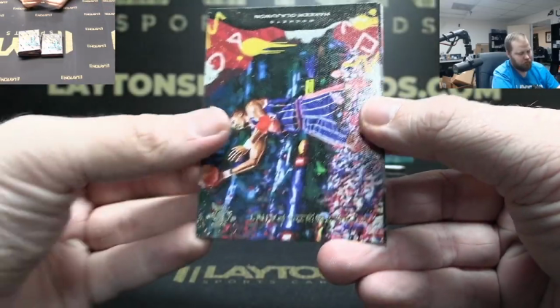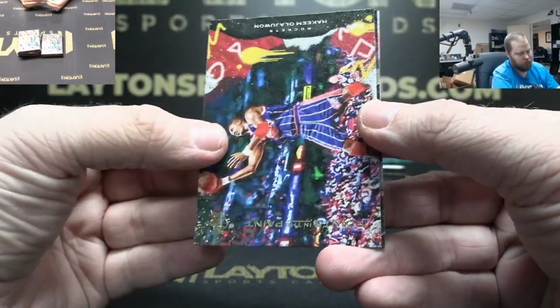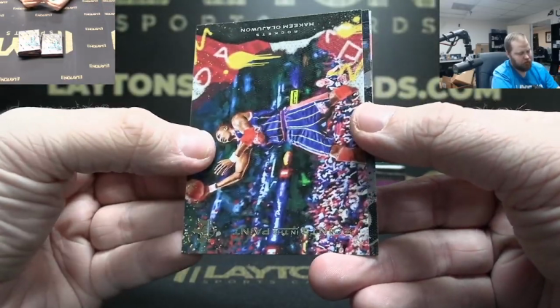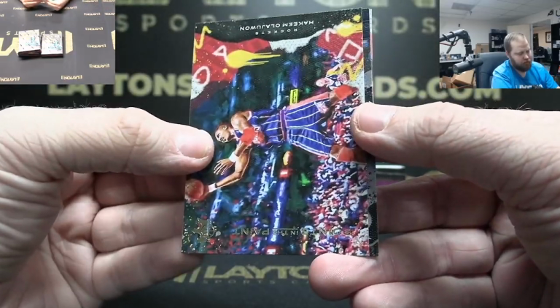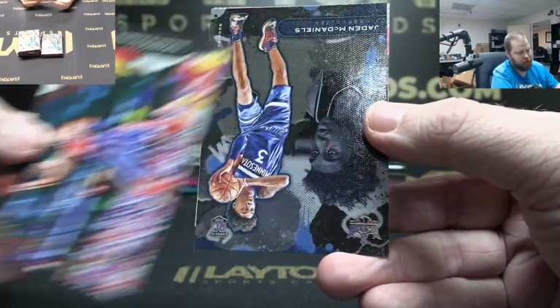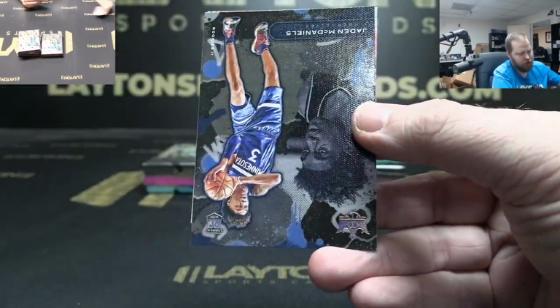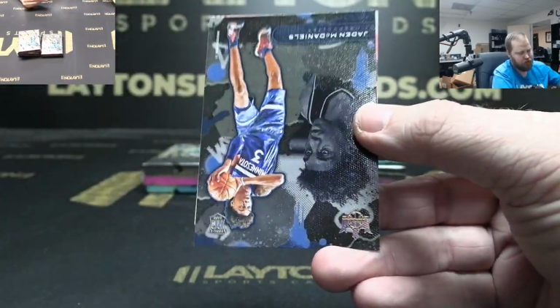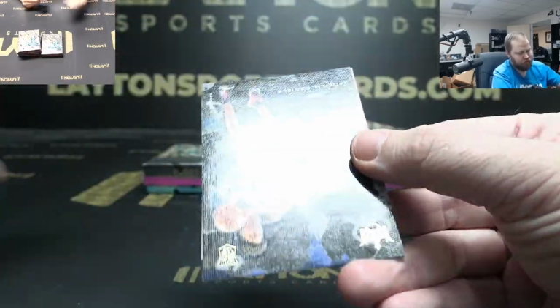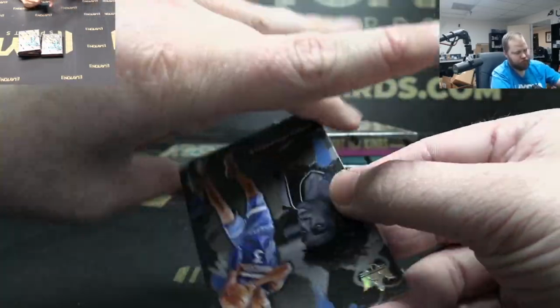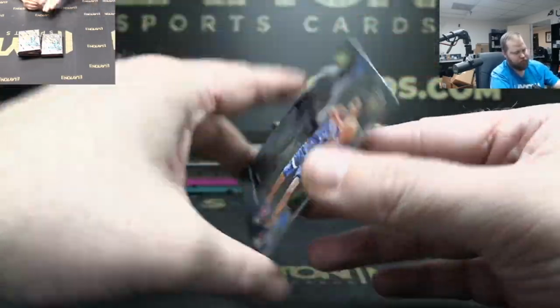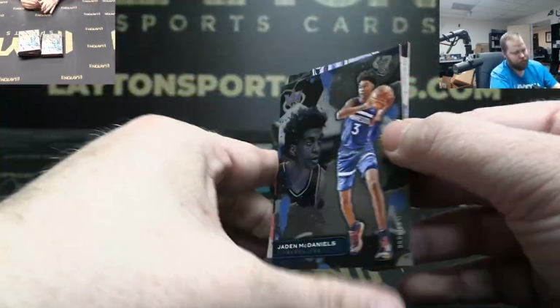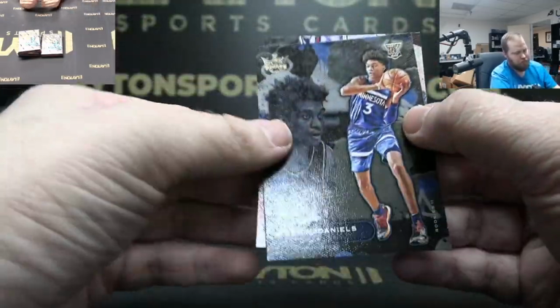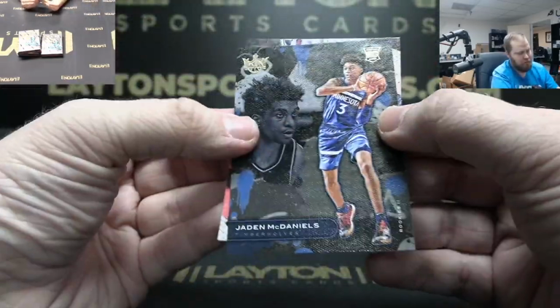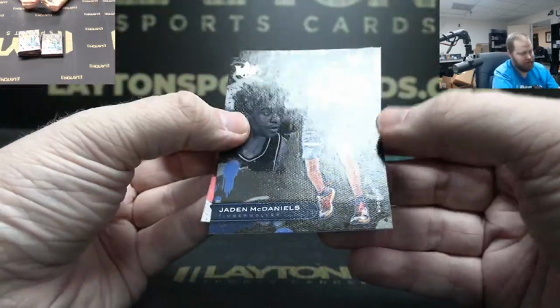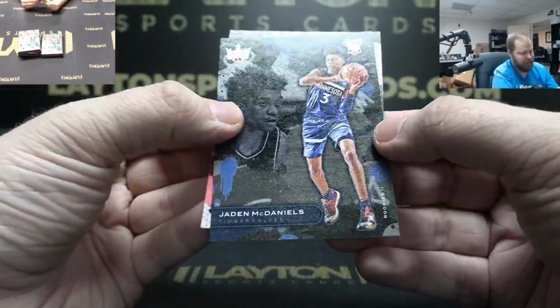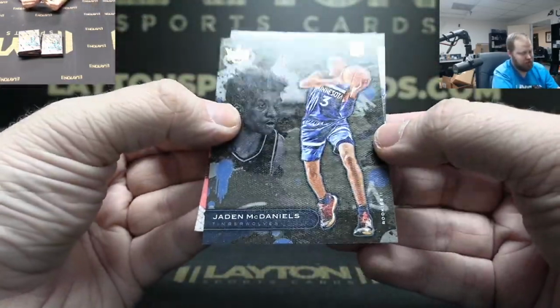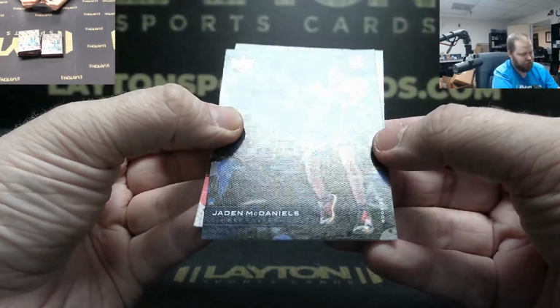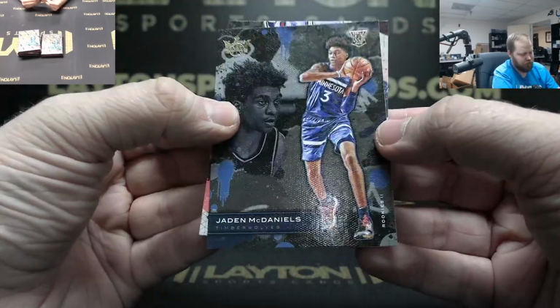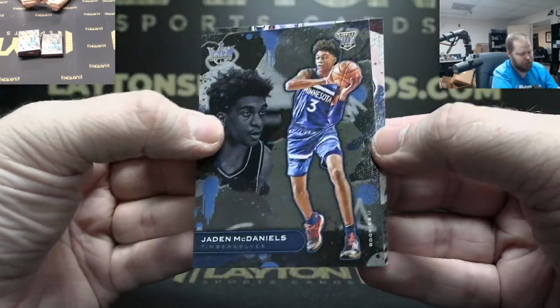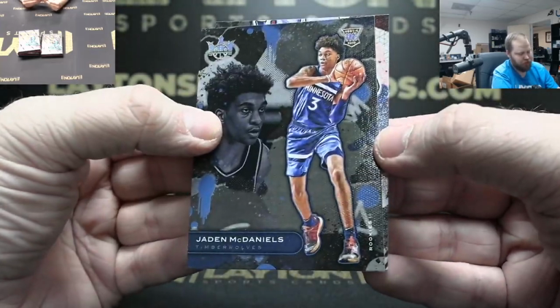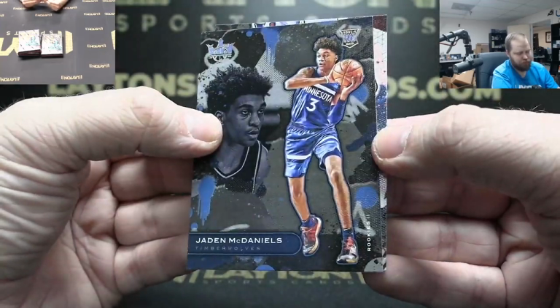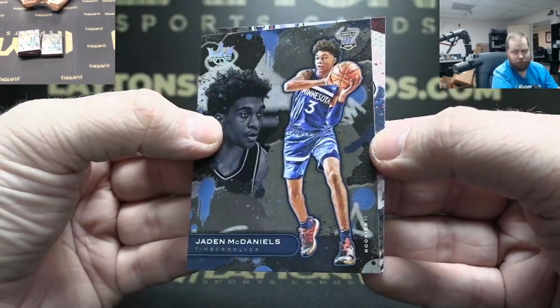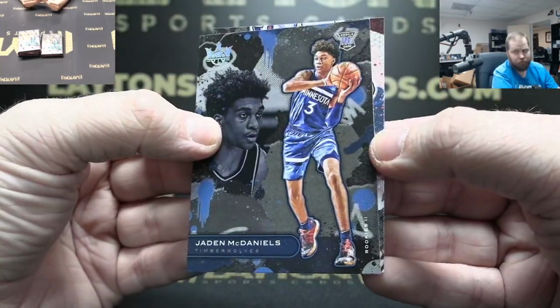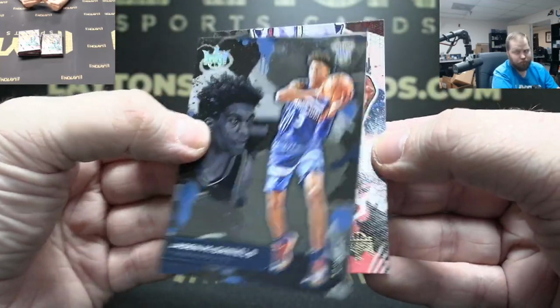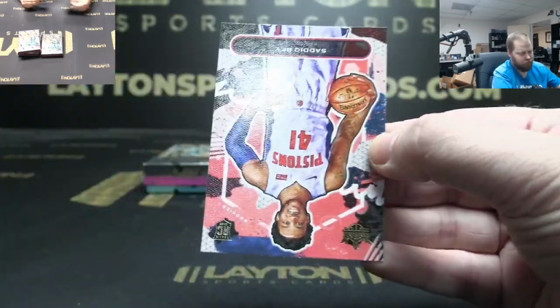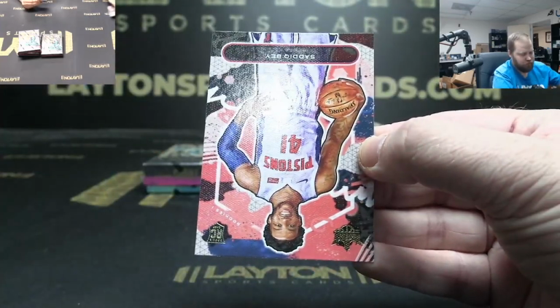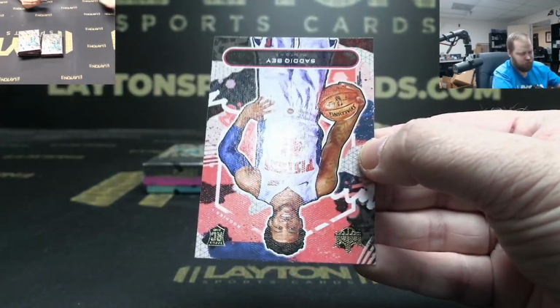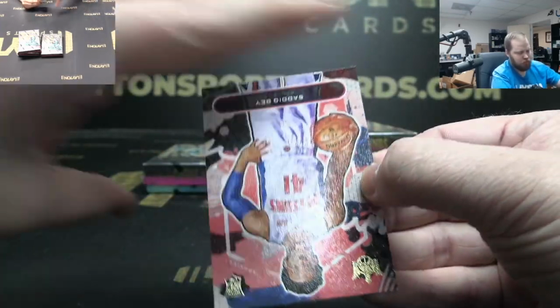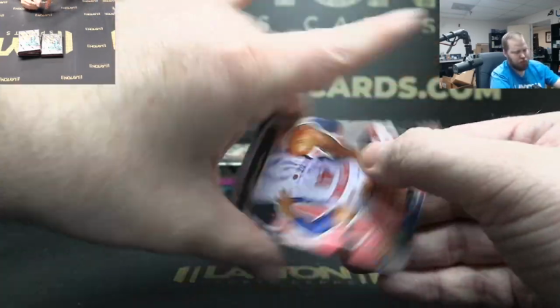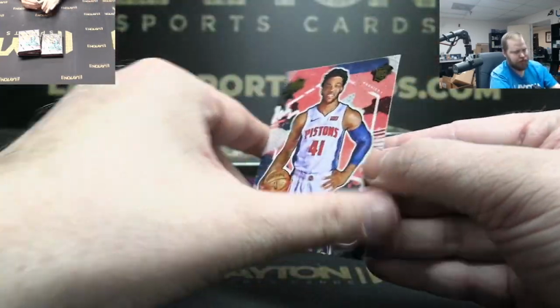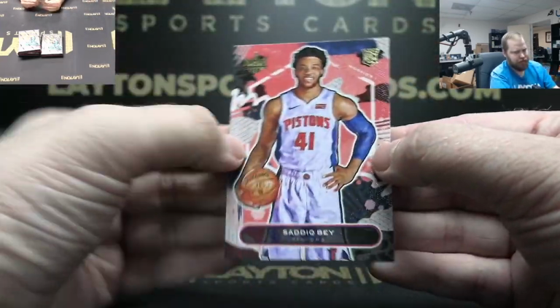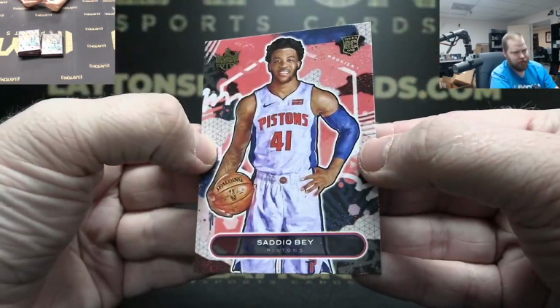Hakeem Olajuwon. McDaniels Rookie Two, Rookie One Saddiq Bey.